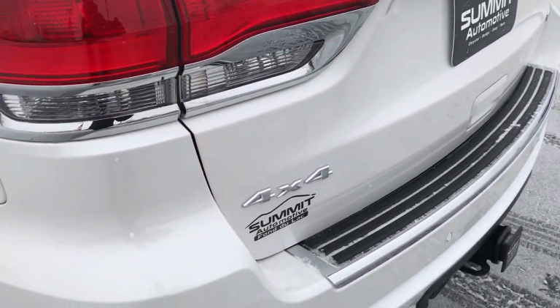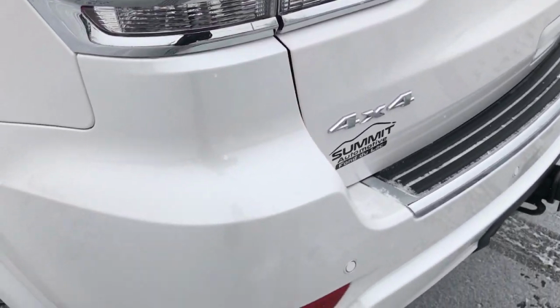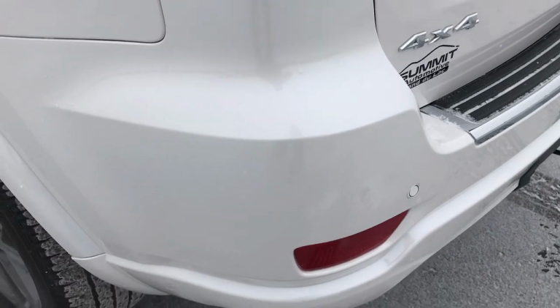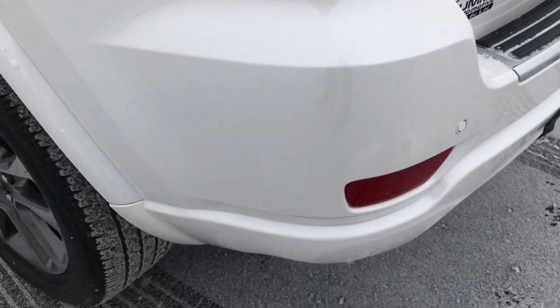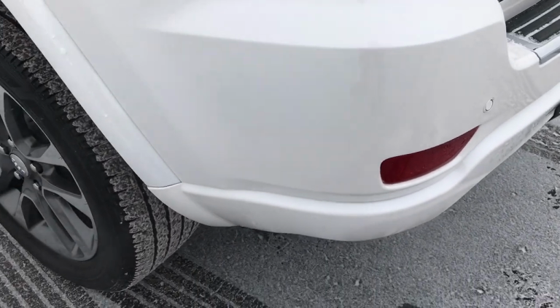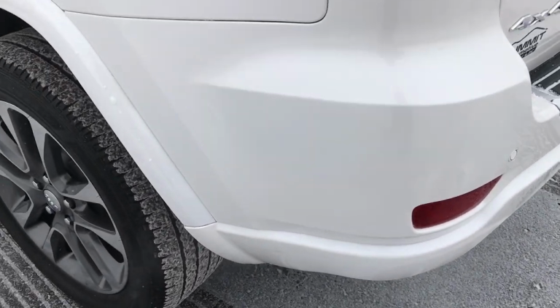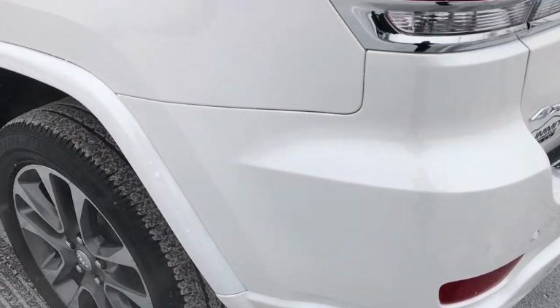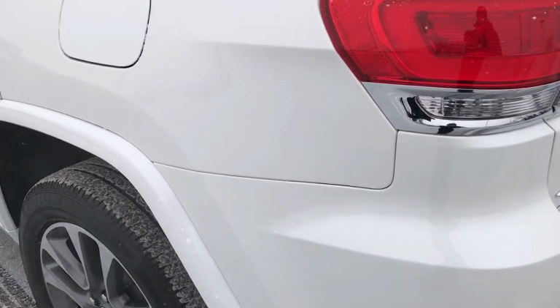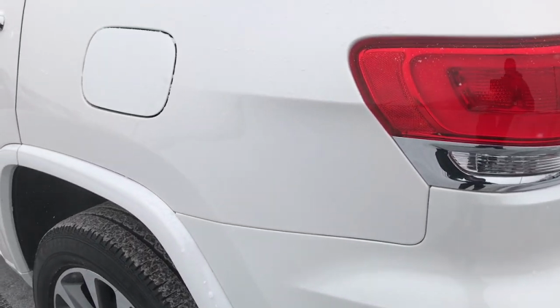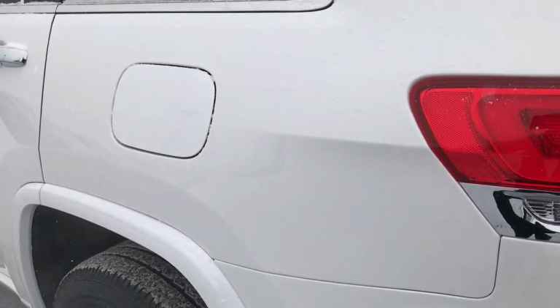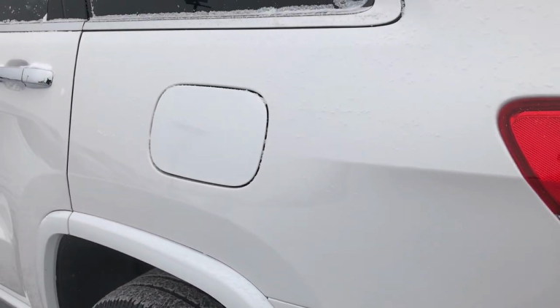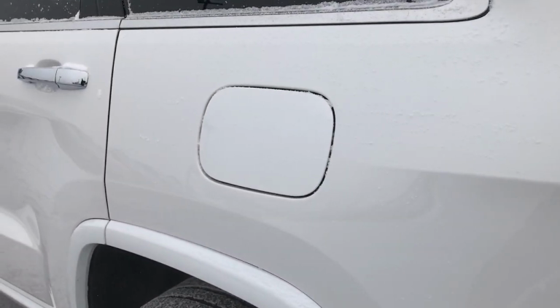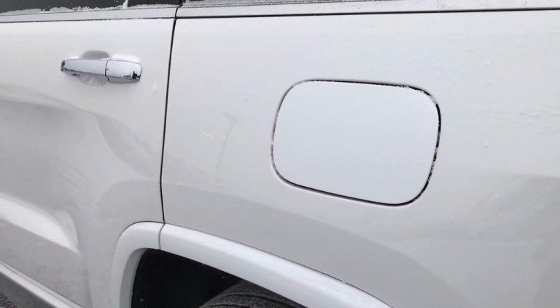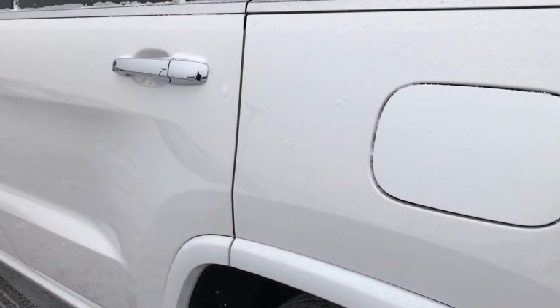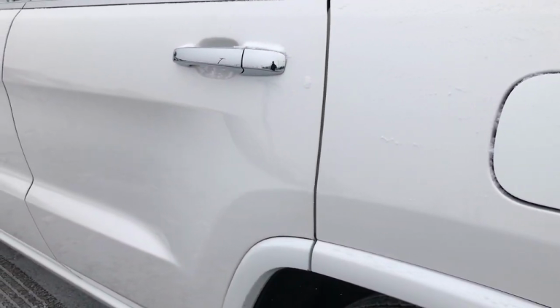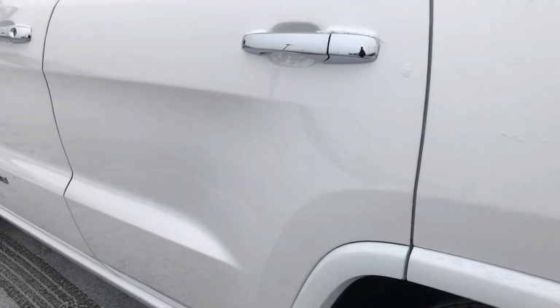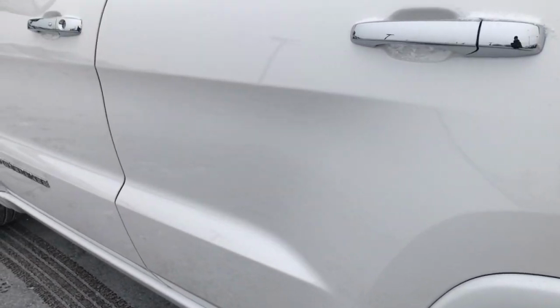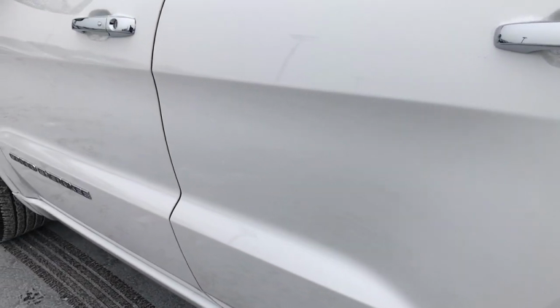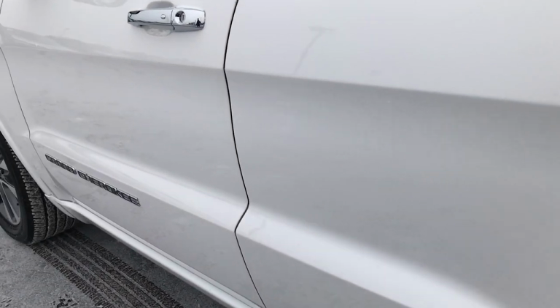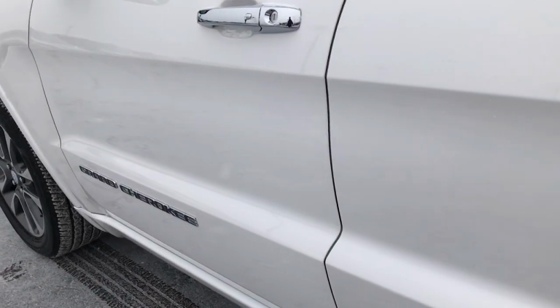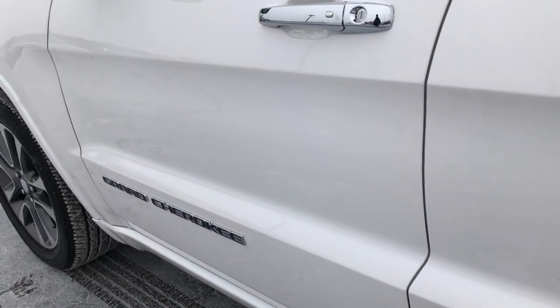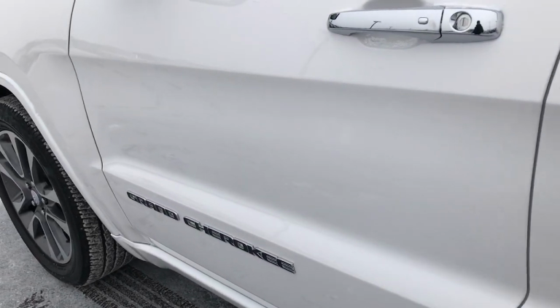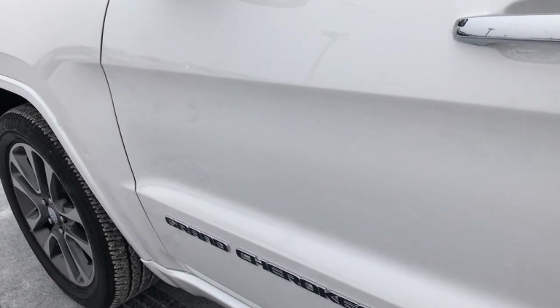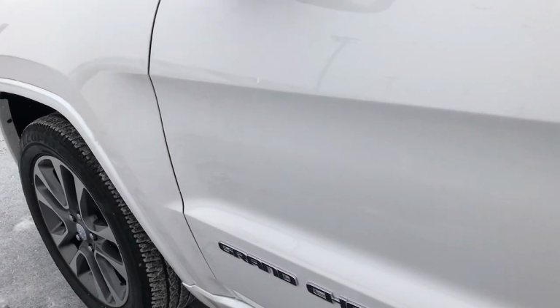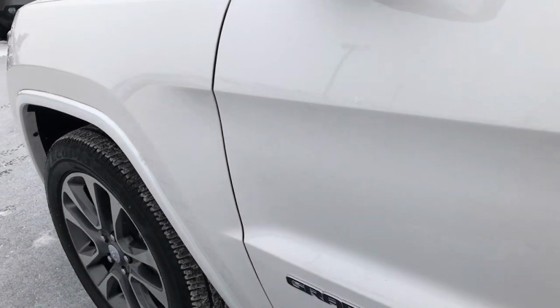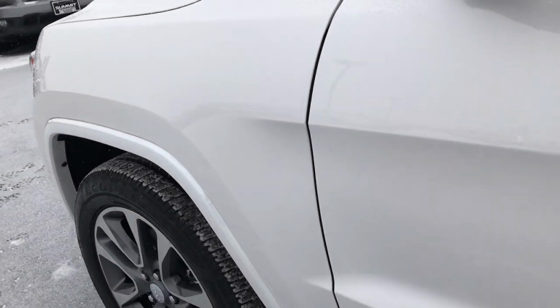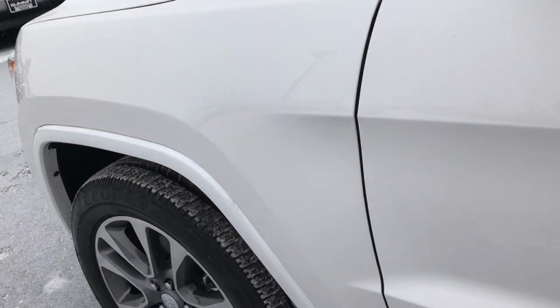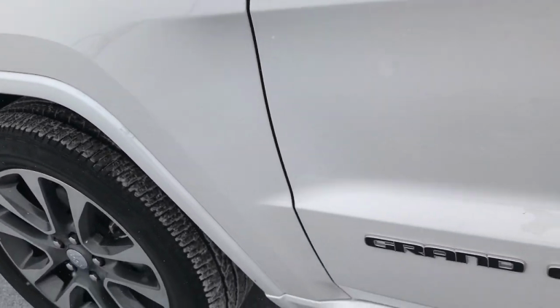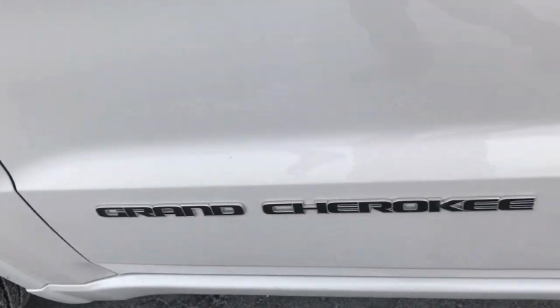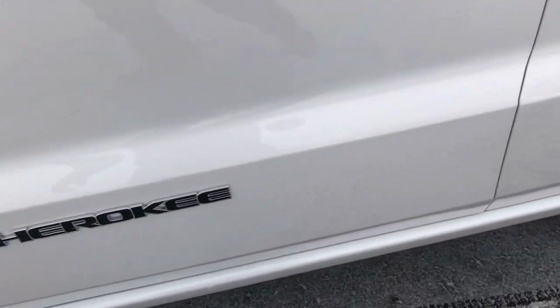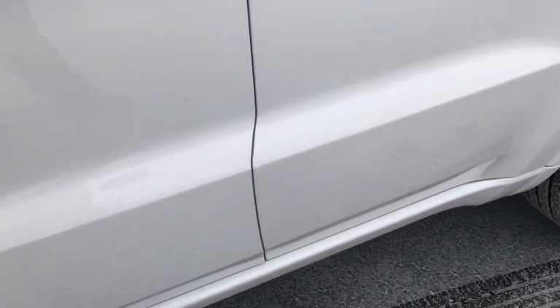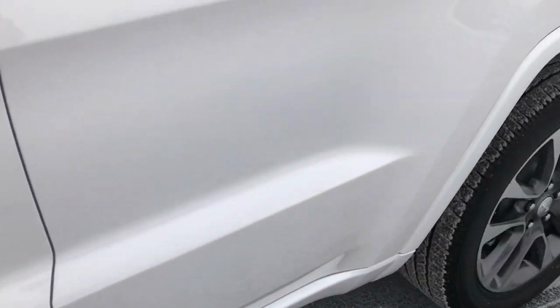As you go down this side of the Jeep, it's just as clean as the passenger side. I didn't see any dents, dings, or imperfections on this side of the vehicle either — very nice and clean.